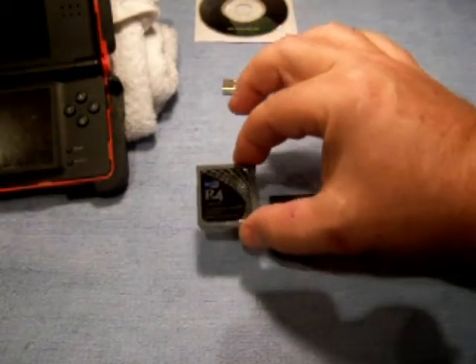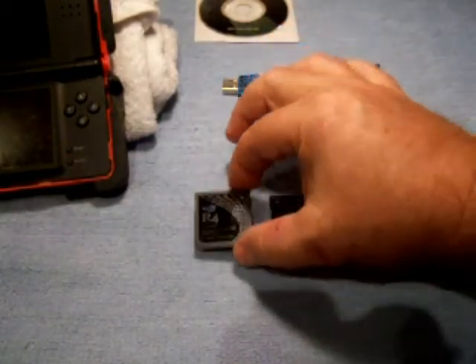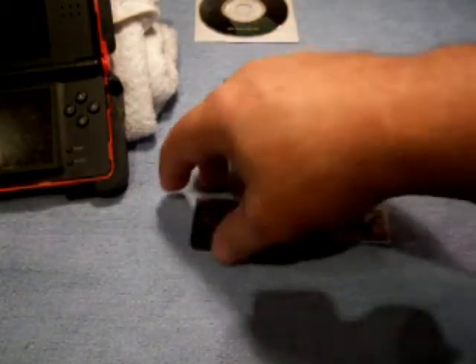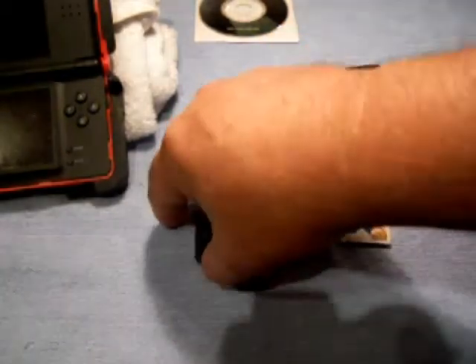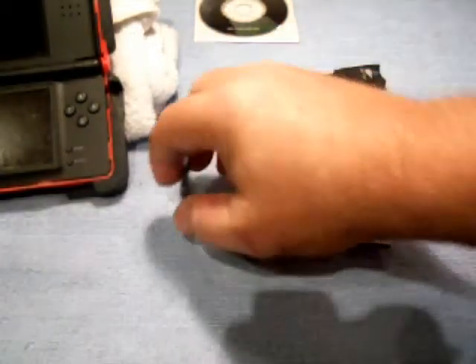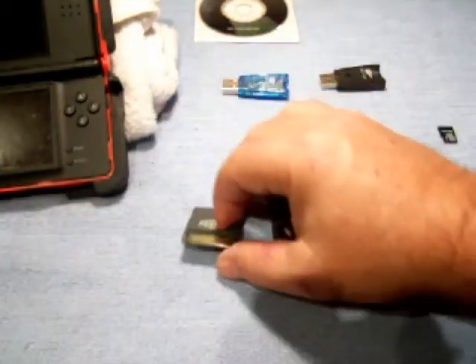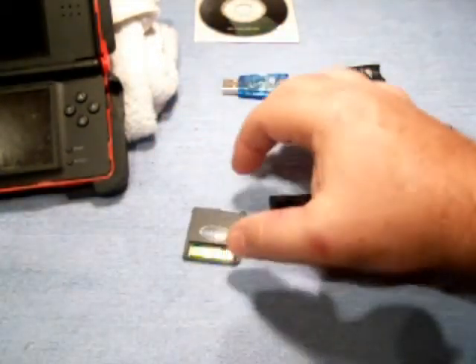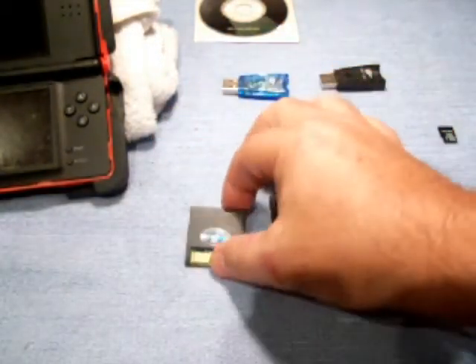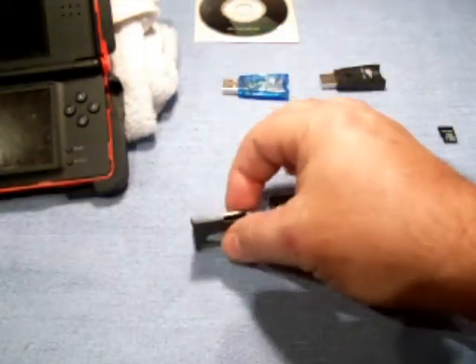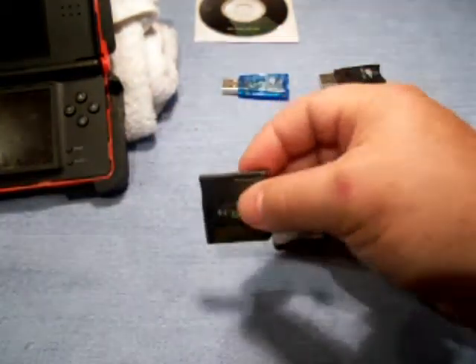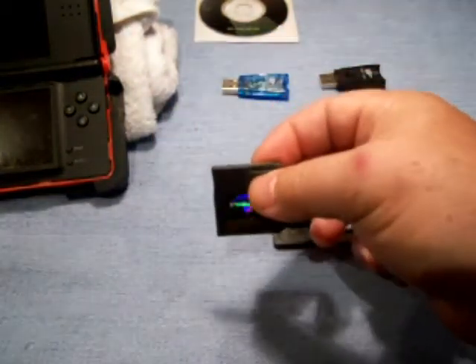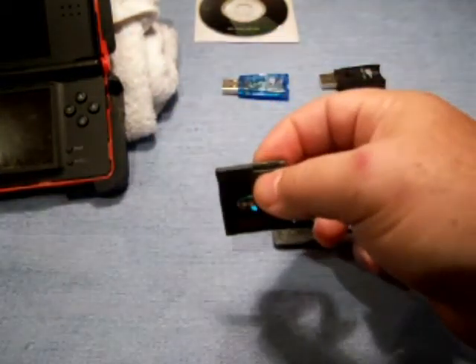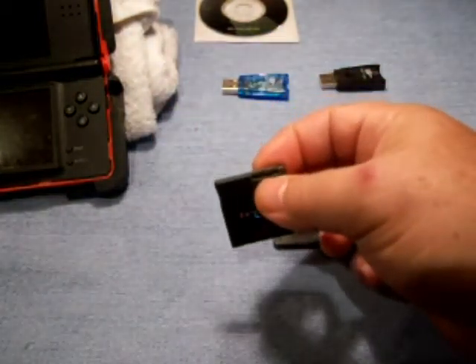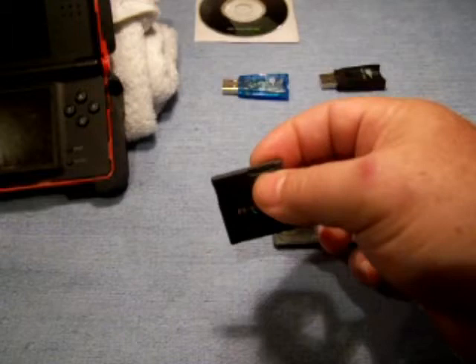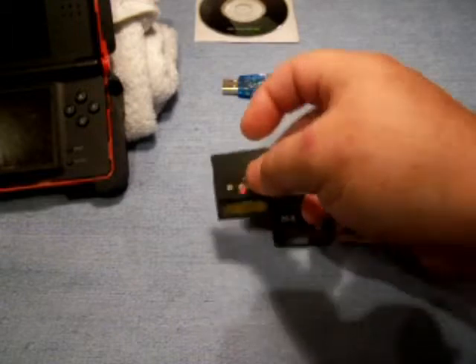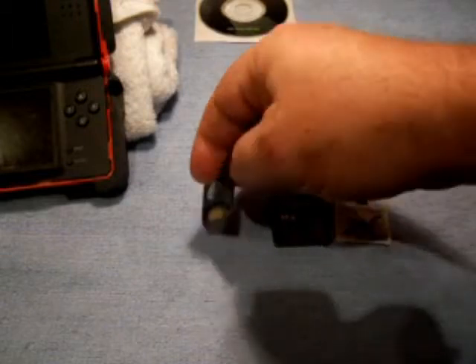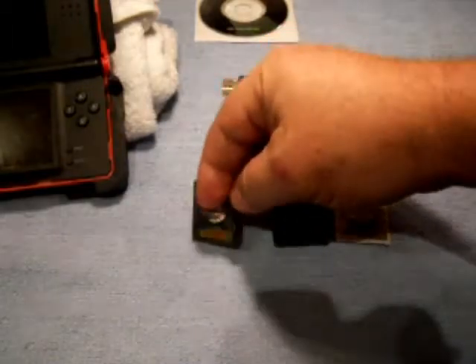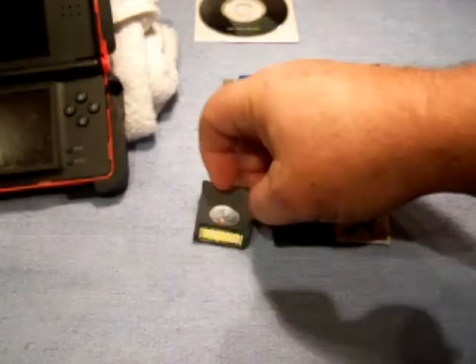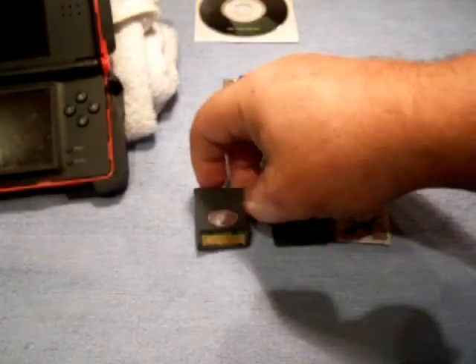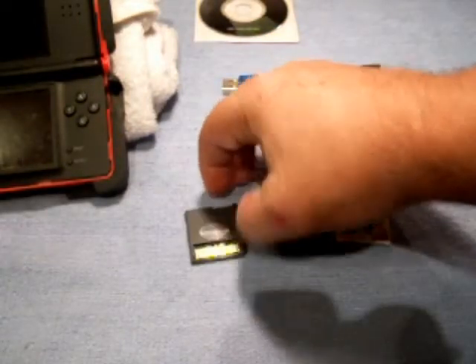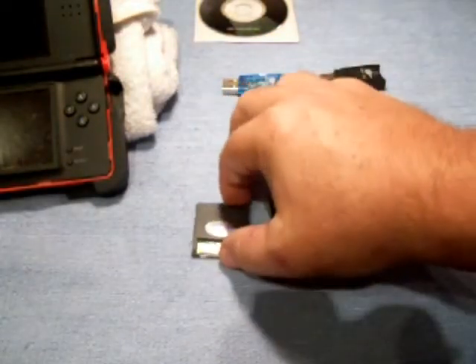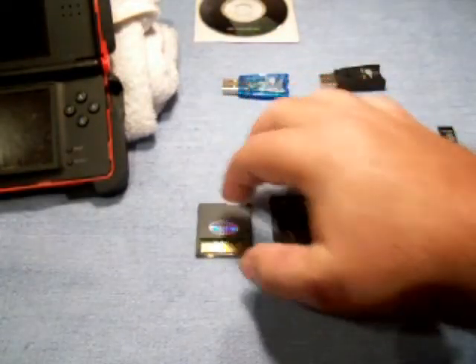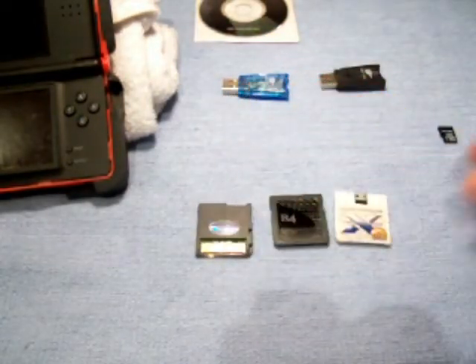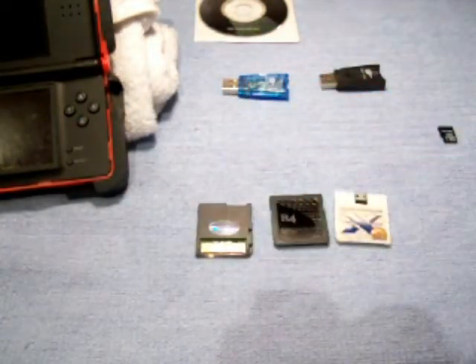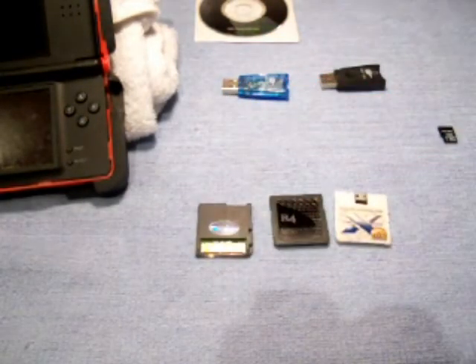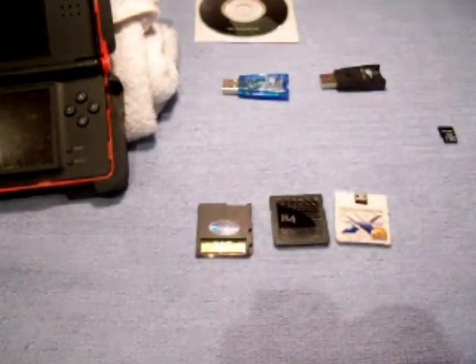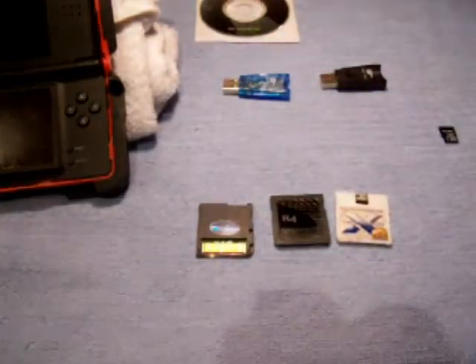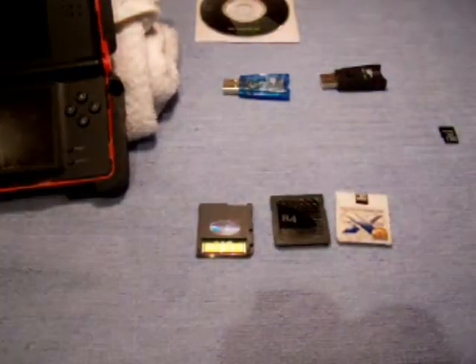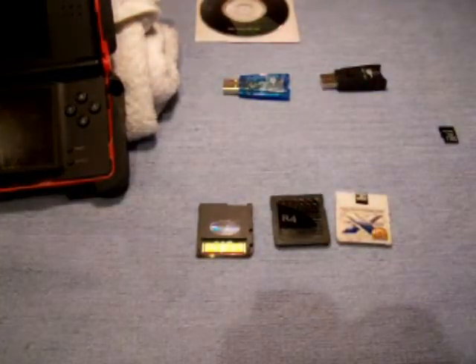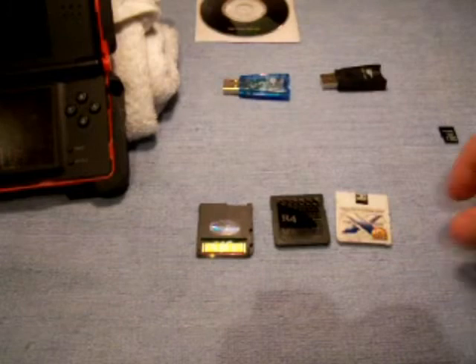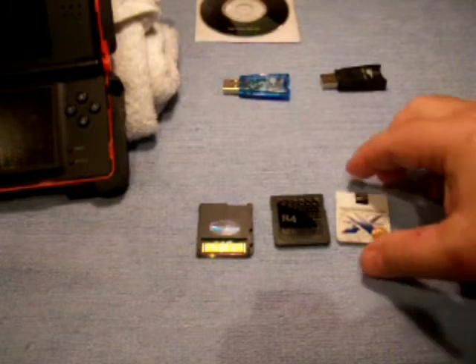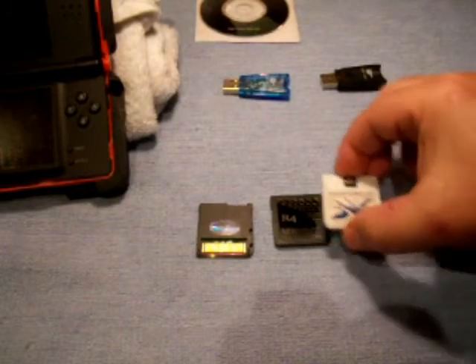This is a newer R4 card, which I will show you the website later on where you can buy these and where you can get the firmware for it. This one also takes a micro card — there's a slot for it. Because it's newer, it will take up to a 16 gigabit micro card.